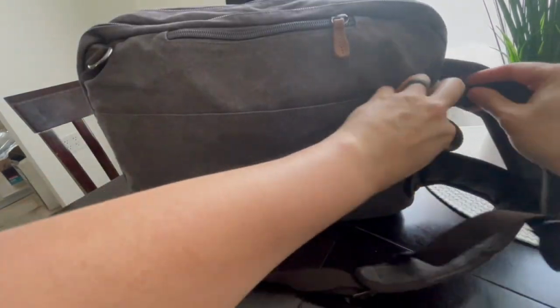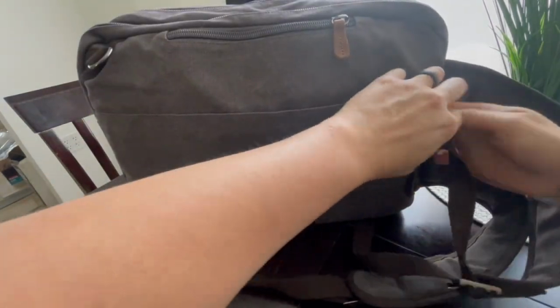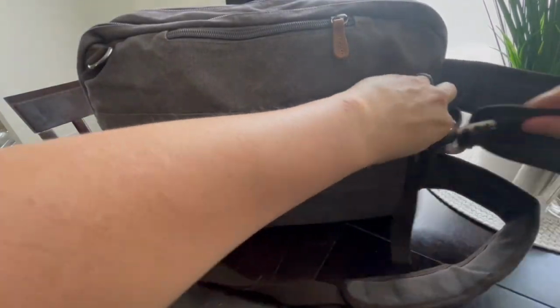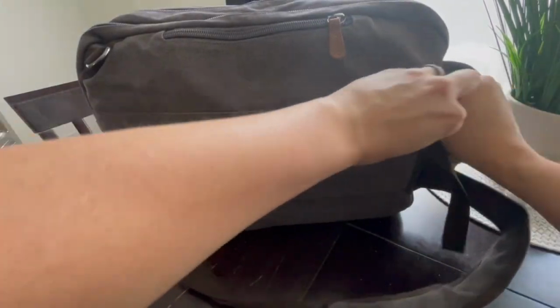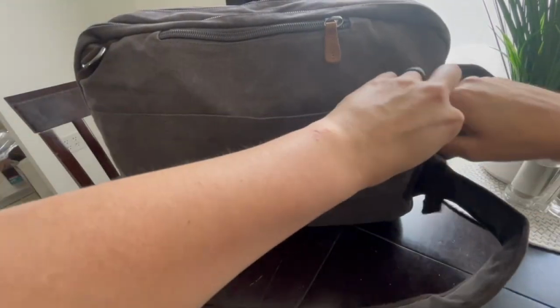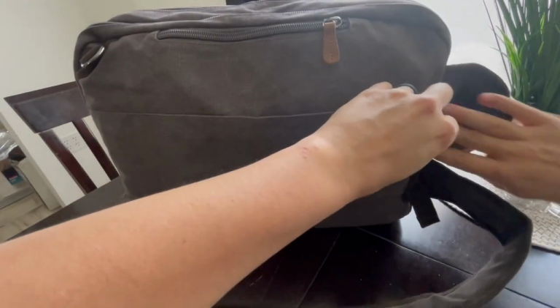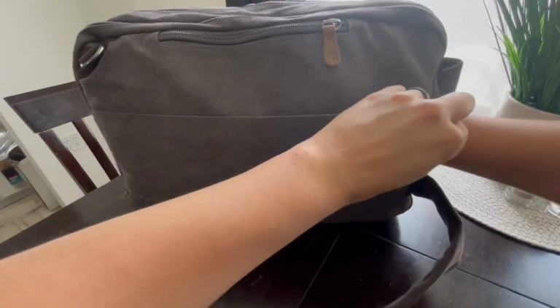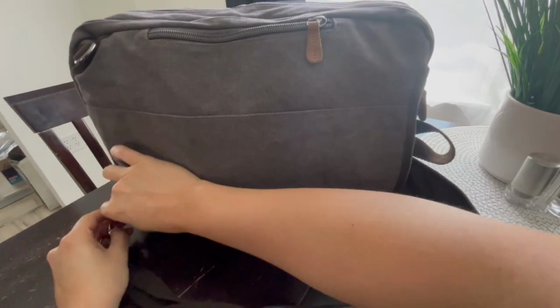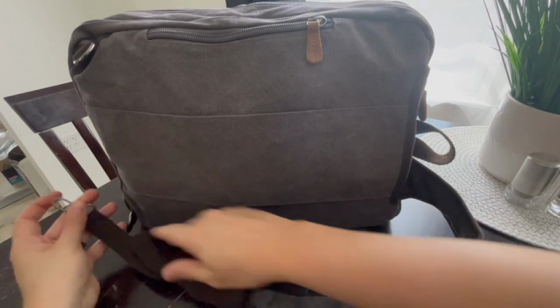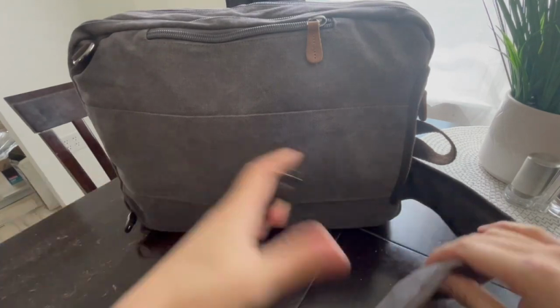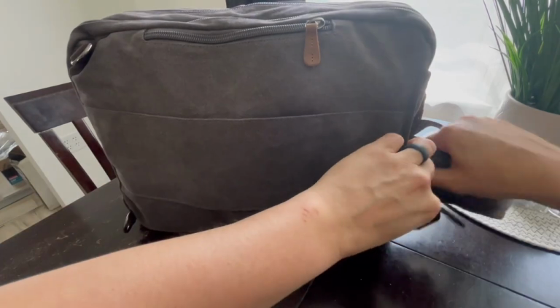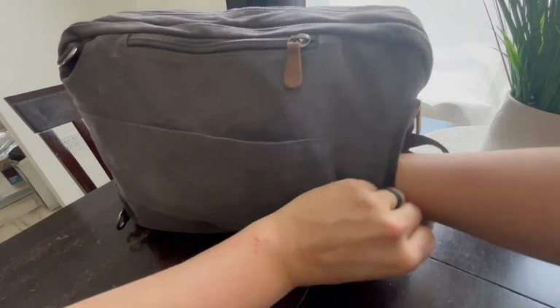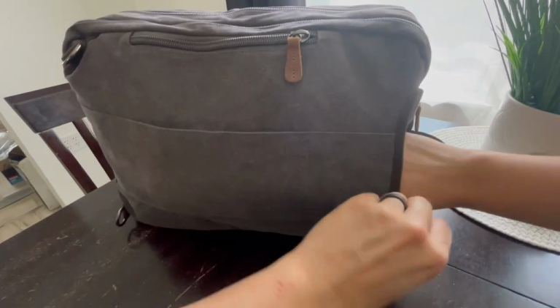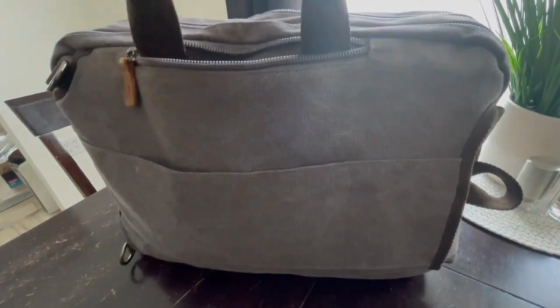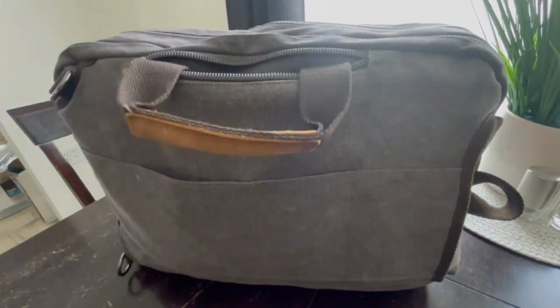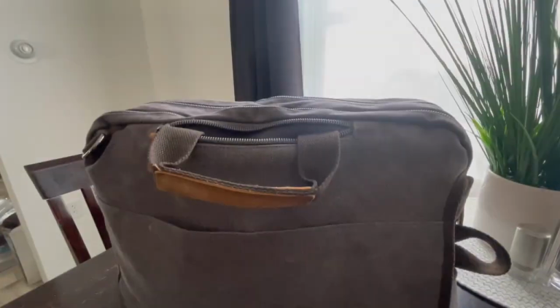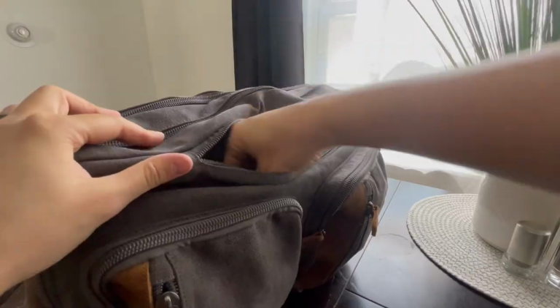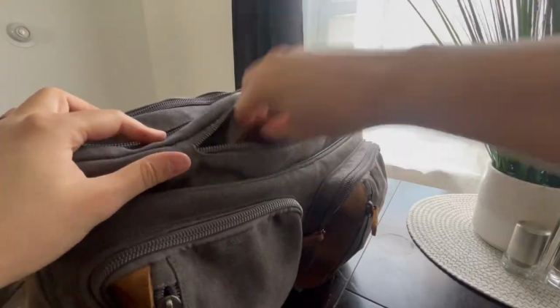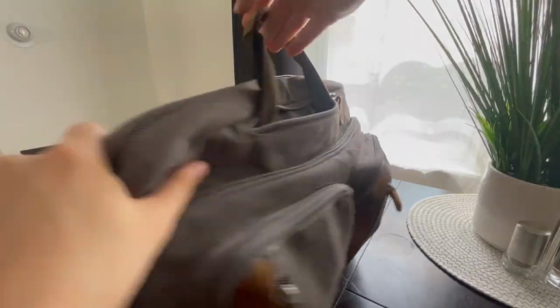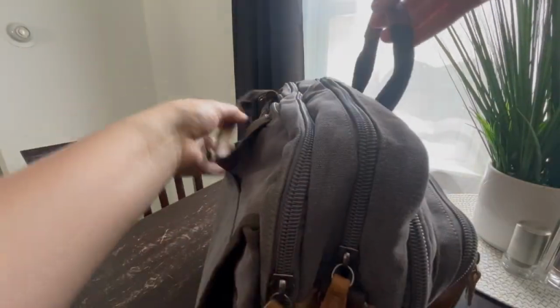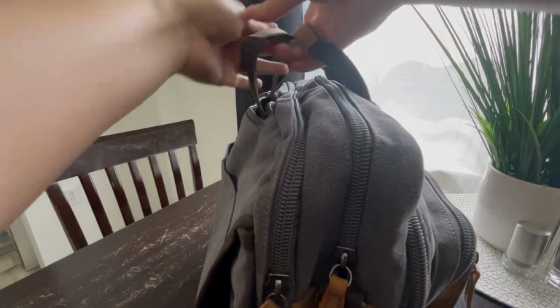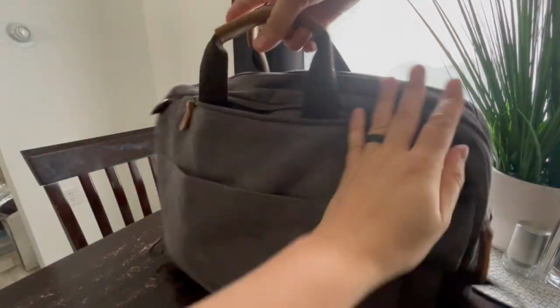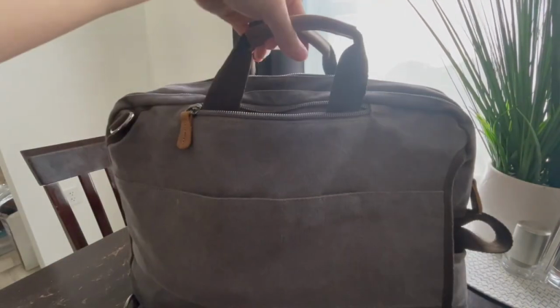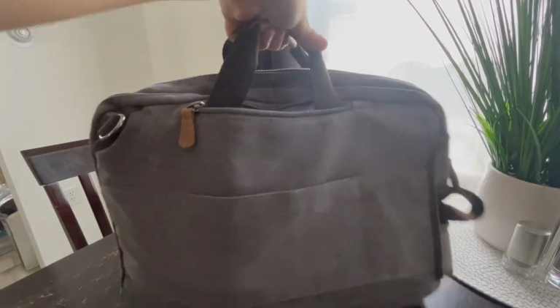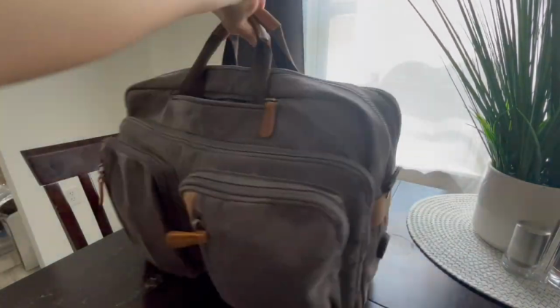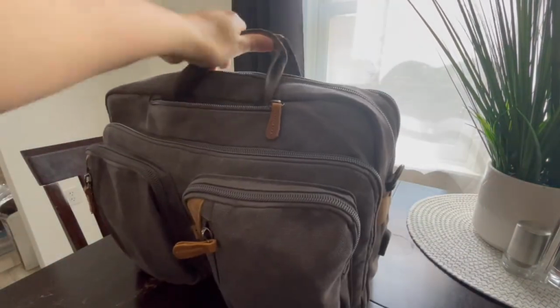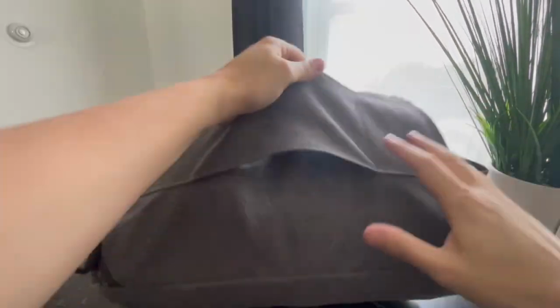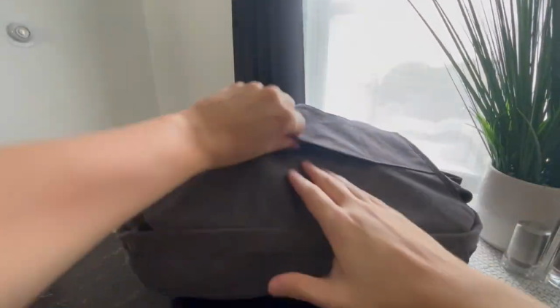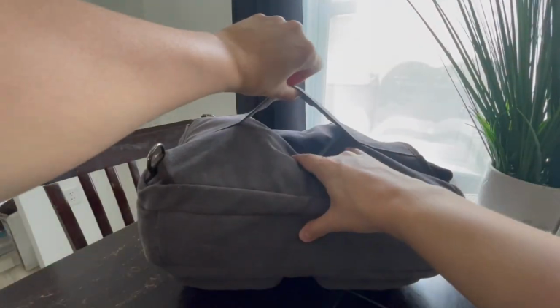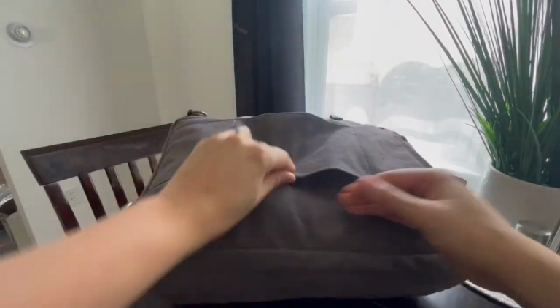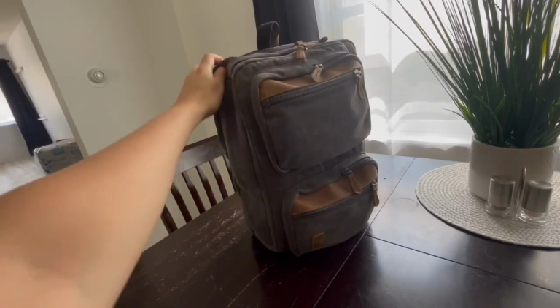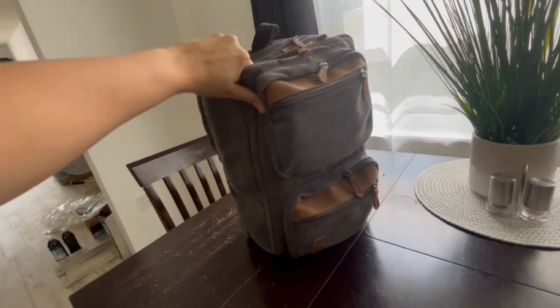Let's pack the backpack straps in this time and make it a full-on briefcase mode. Pull out the briefcase handle on both sides and we are good to go, briefcase-wise. And wow, it looks good. Got our luggage strap if I want to throw it on some luggage.